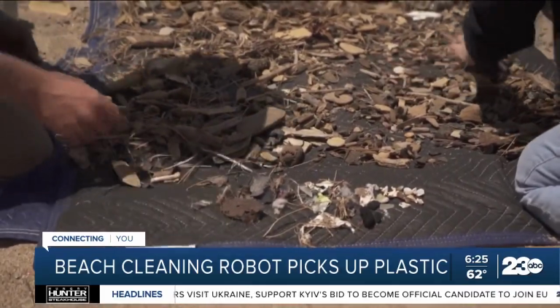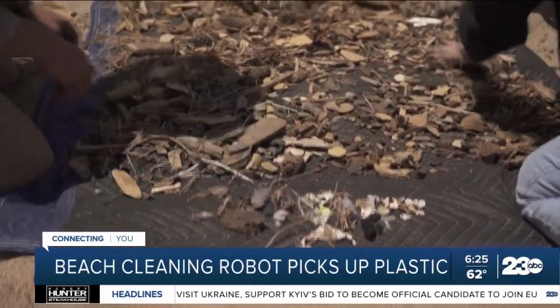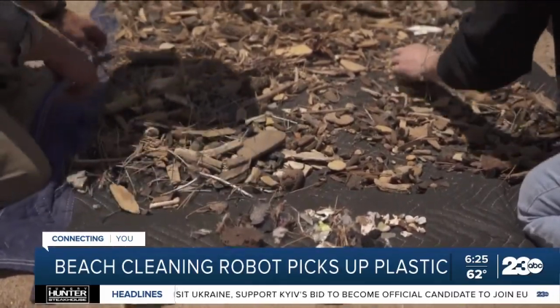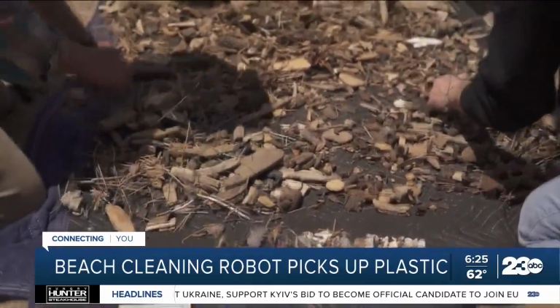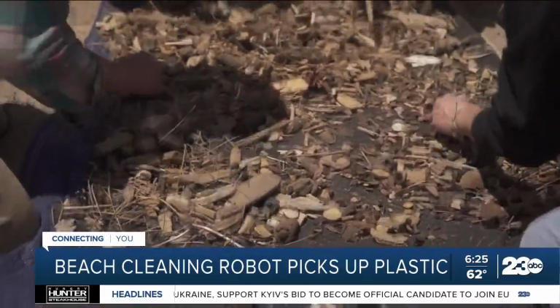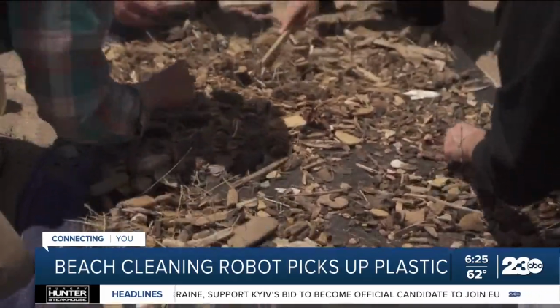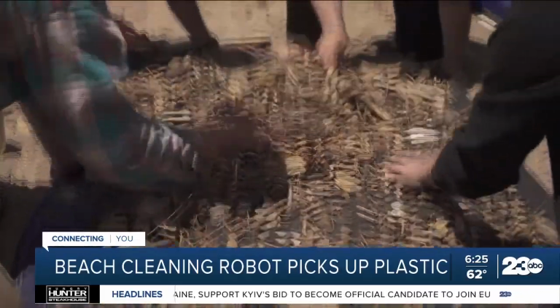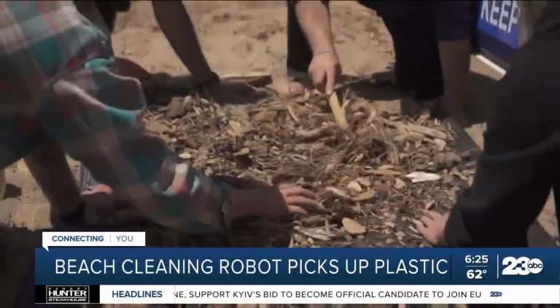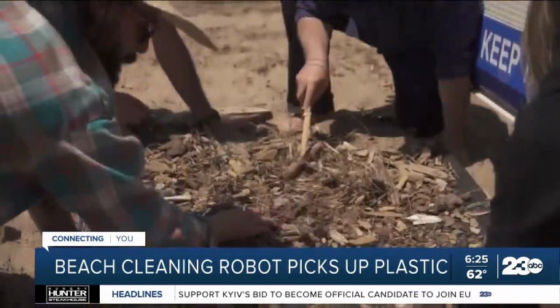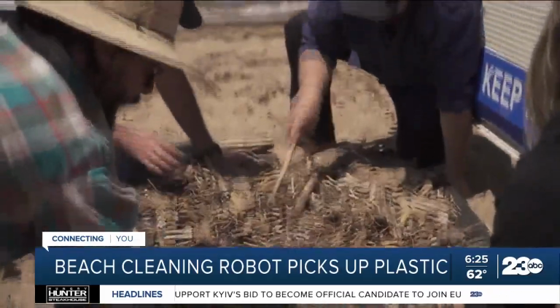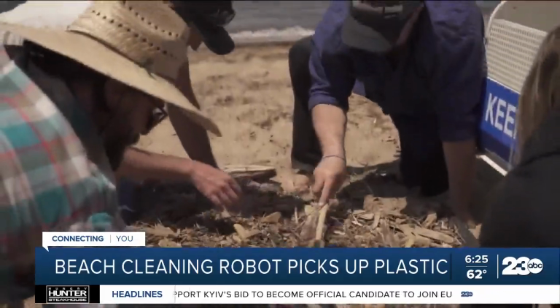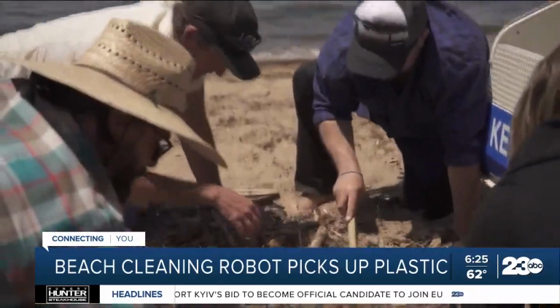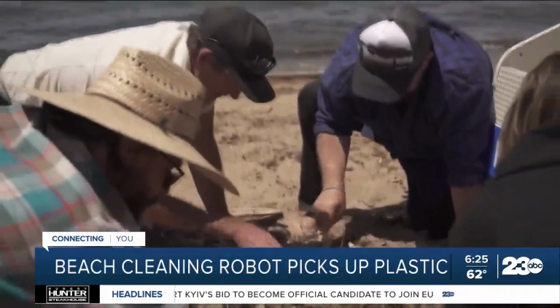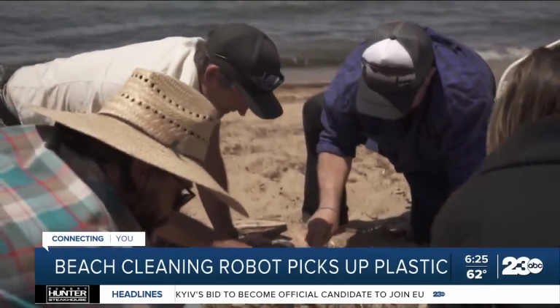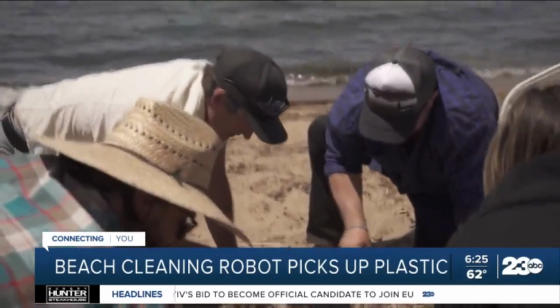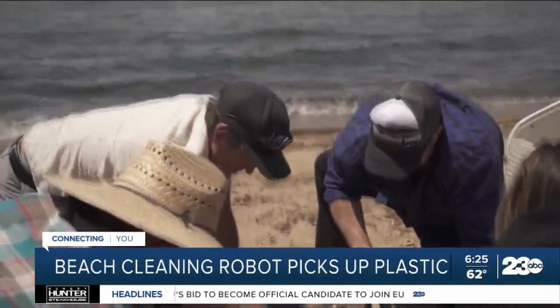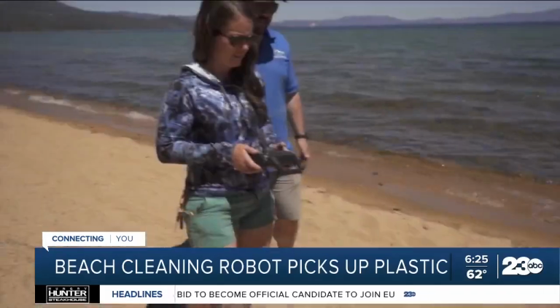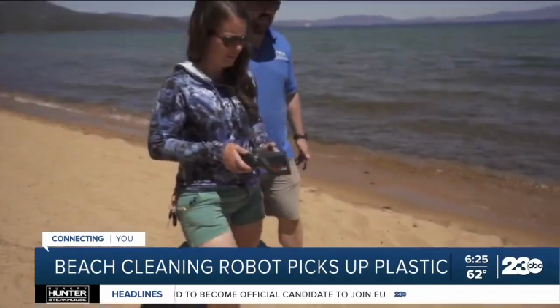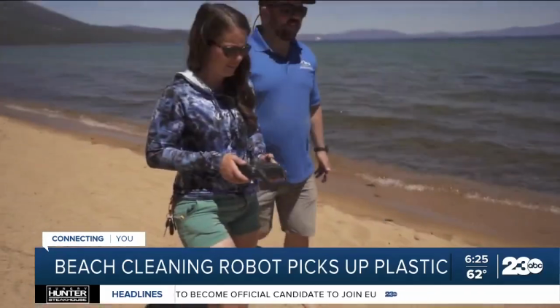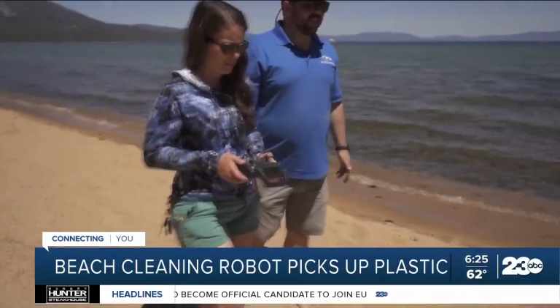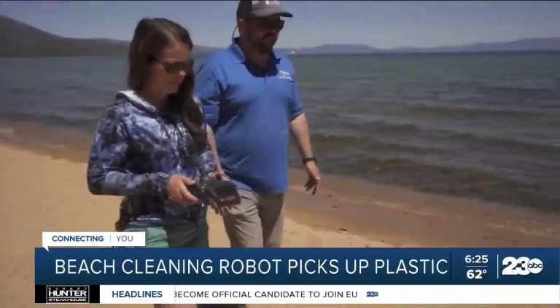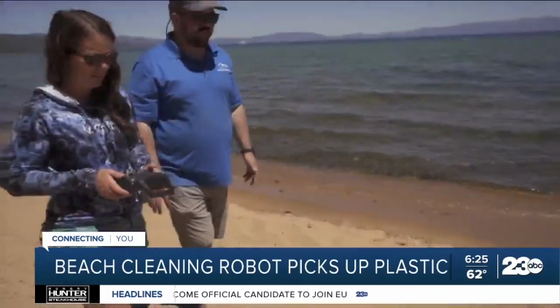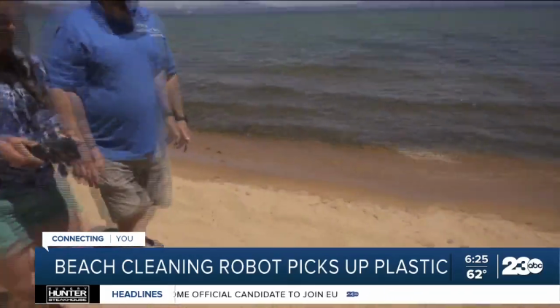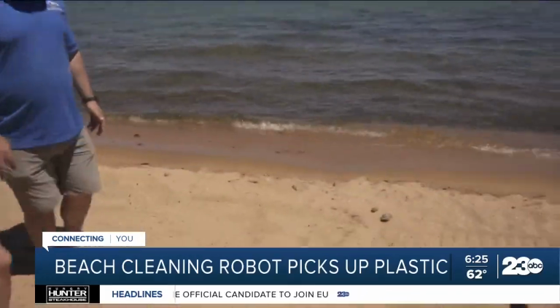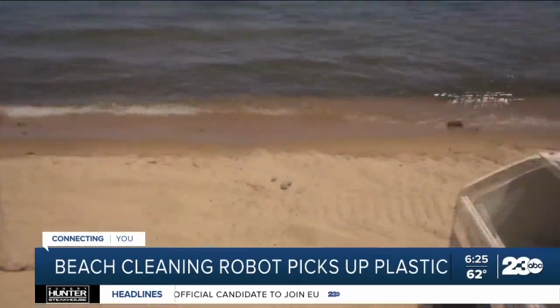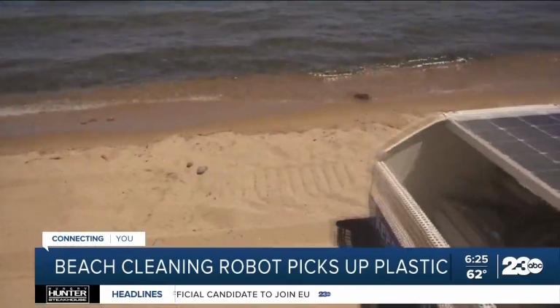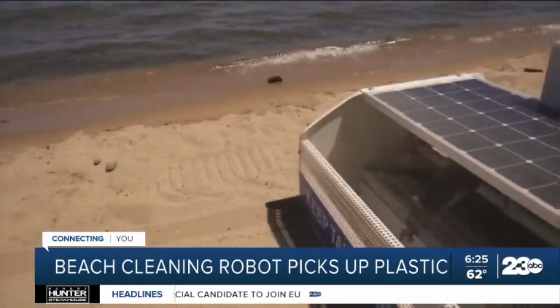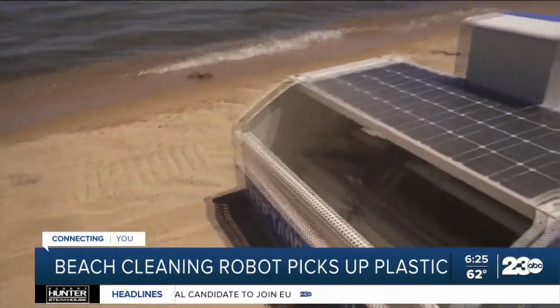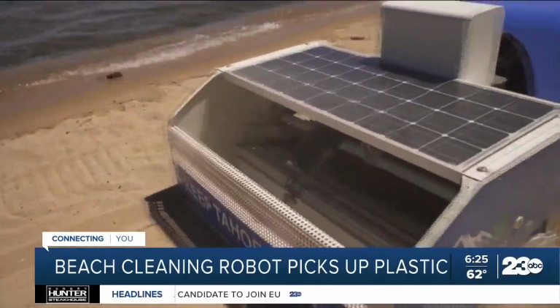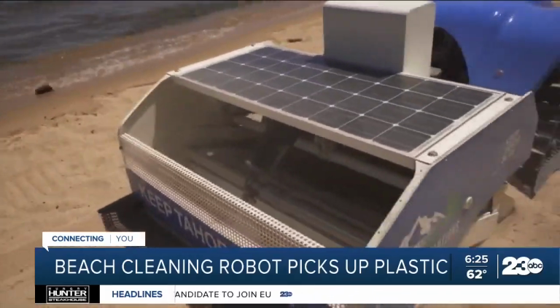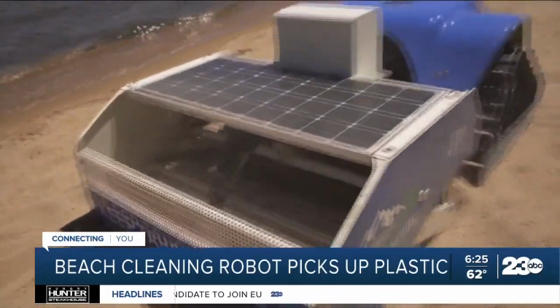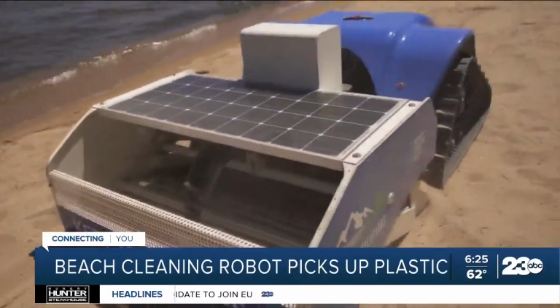In ideal conditions, B-Bot can cover 3,000 meters in an hour. The robot is being used for pilot testing this year to see how much it could help in the future.